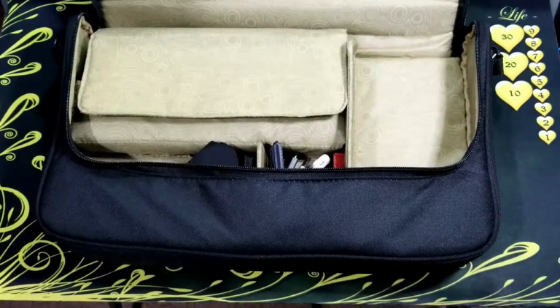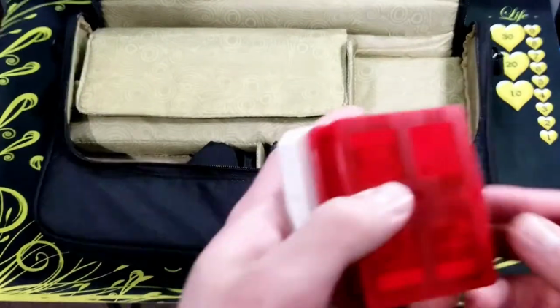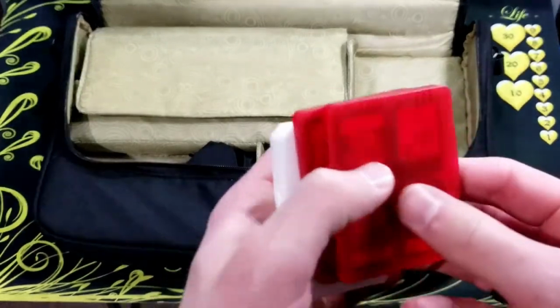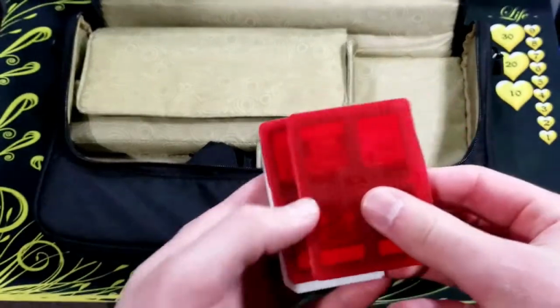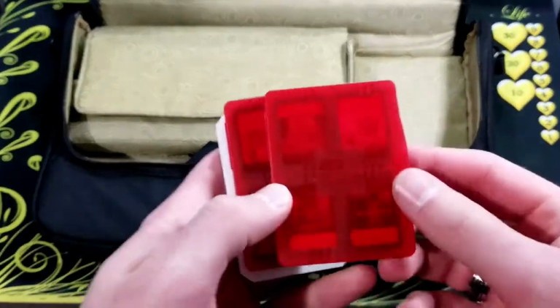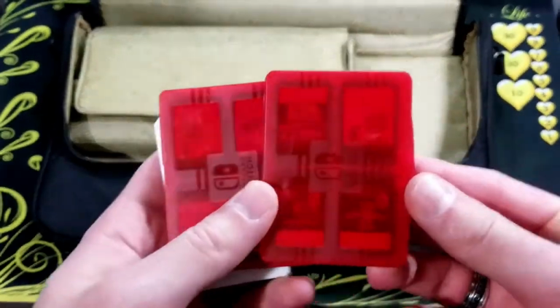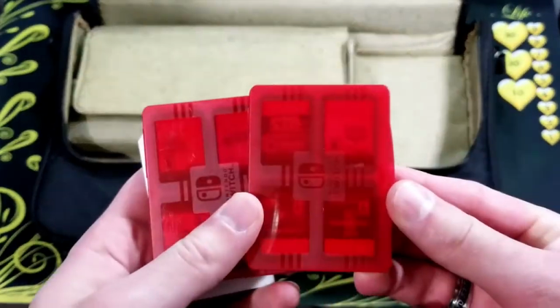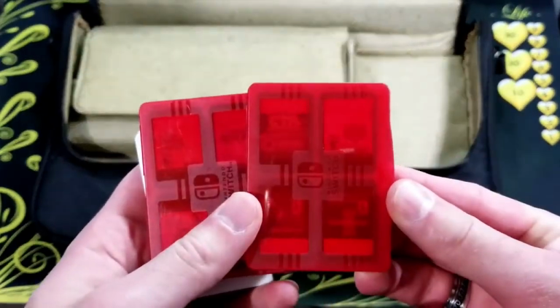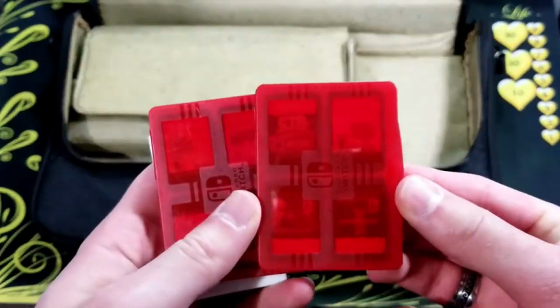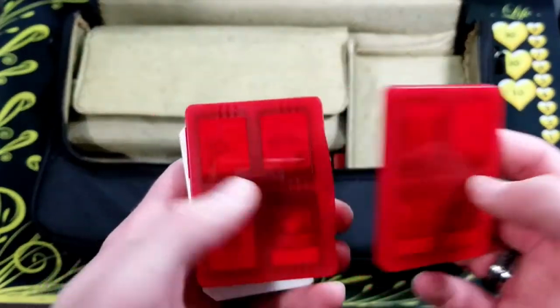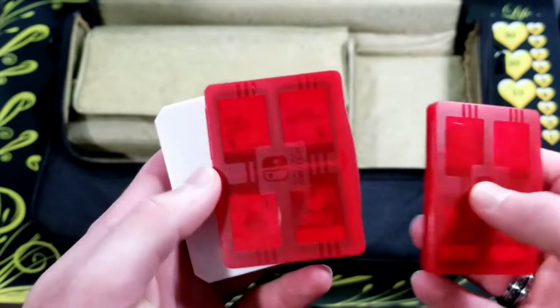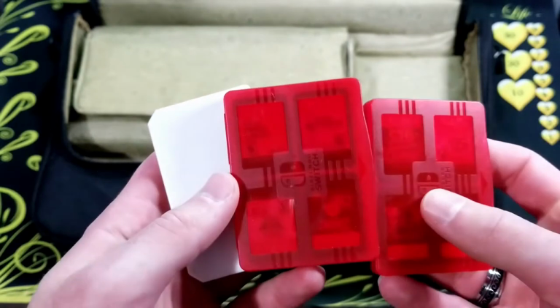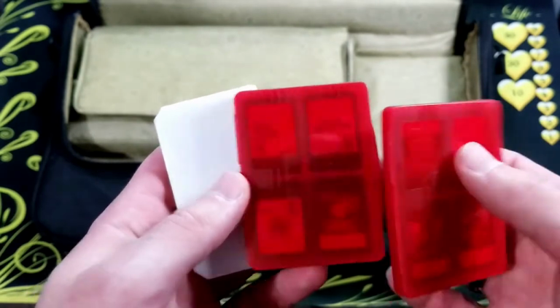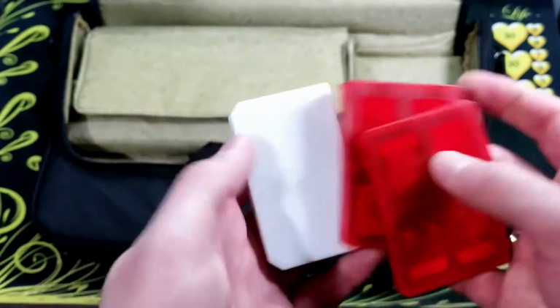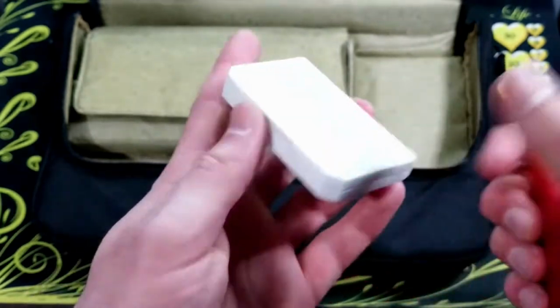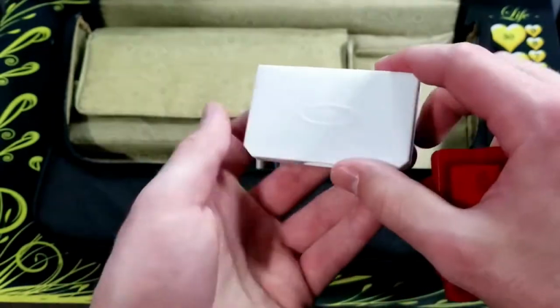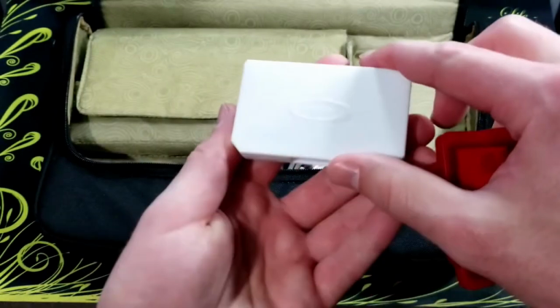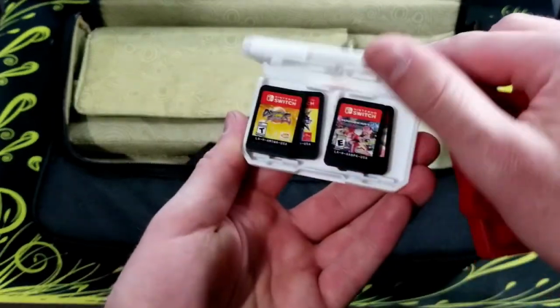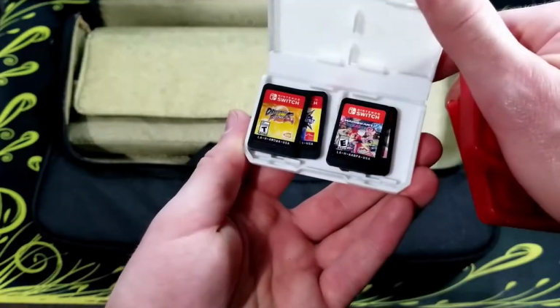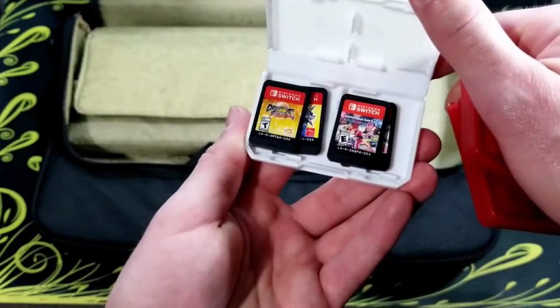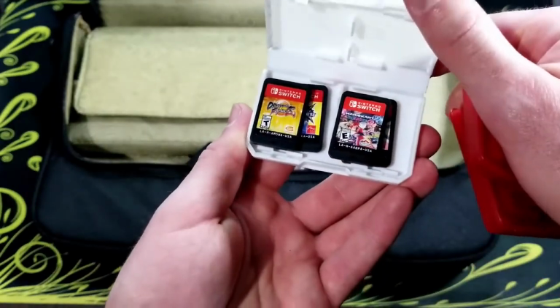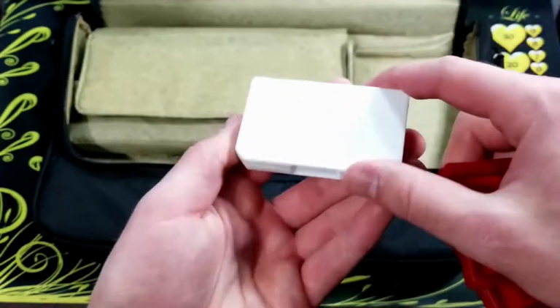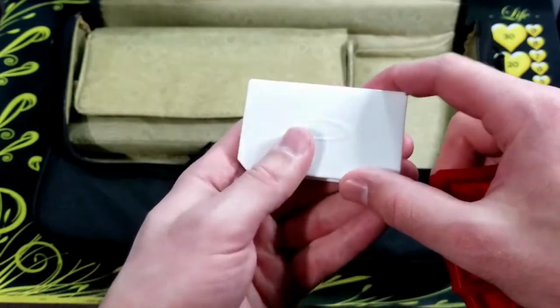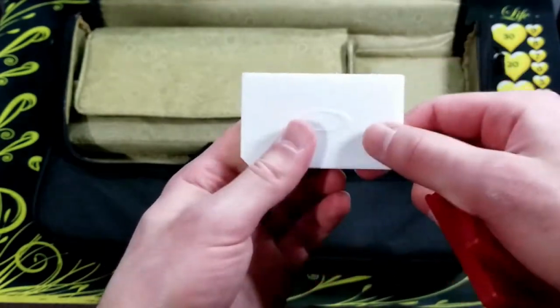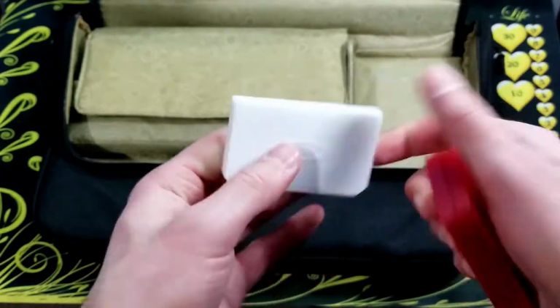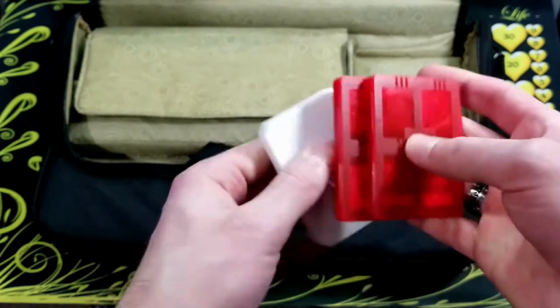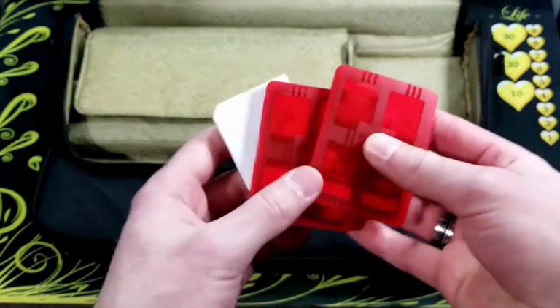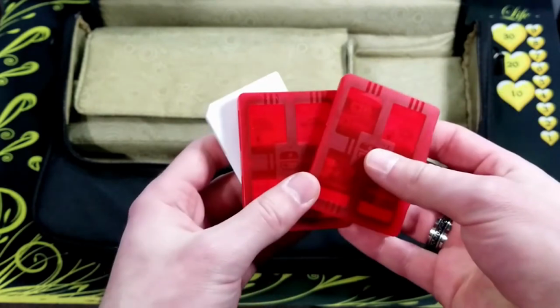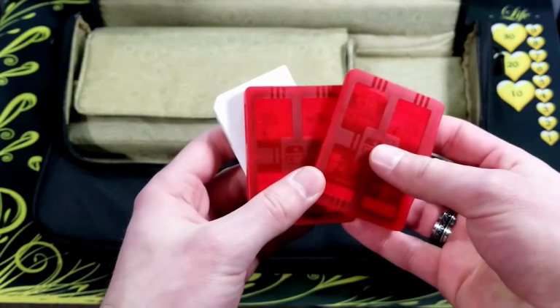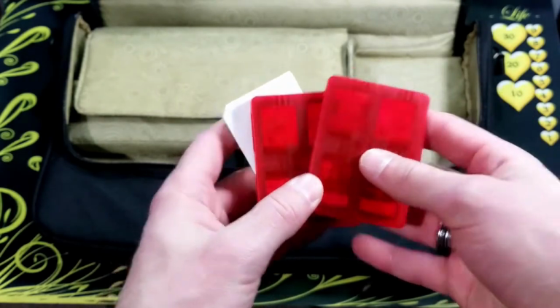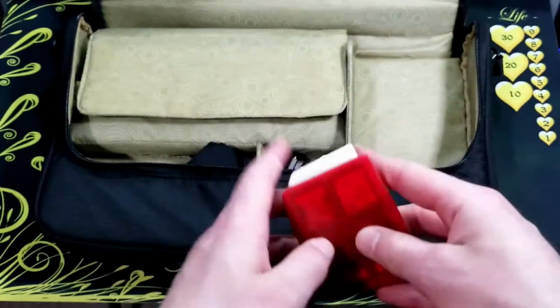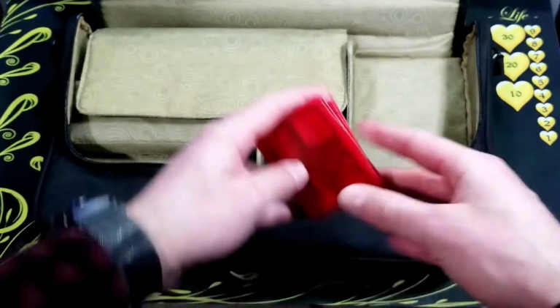These are just game holders. Each of them carries 4 games. The 2 red ones were made for the Switch. The white one was actually a DS game cartridge holder that just happens to work for Switch as well.